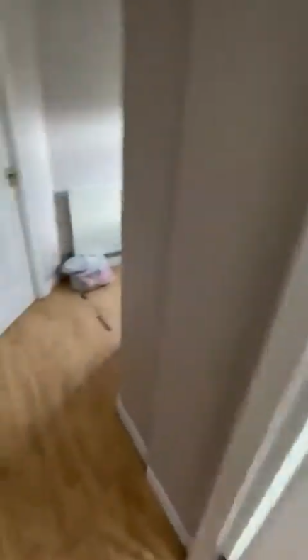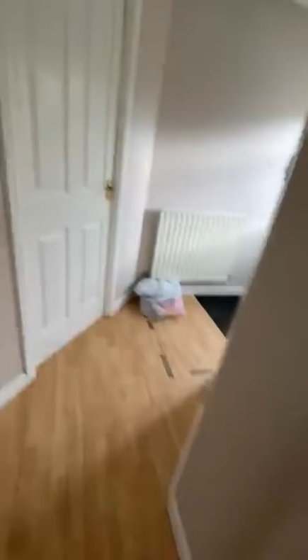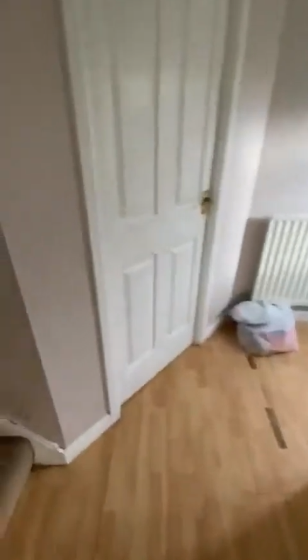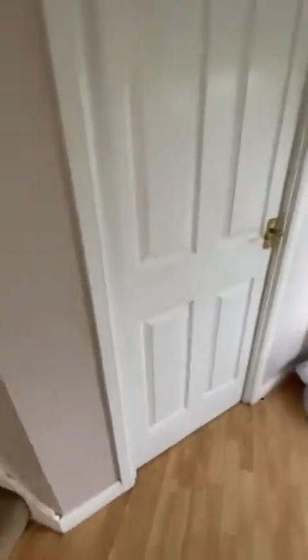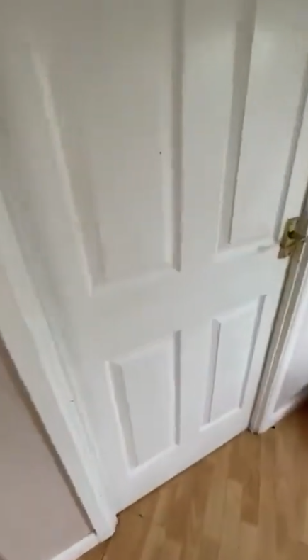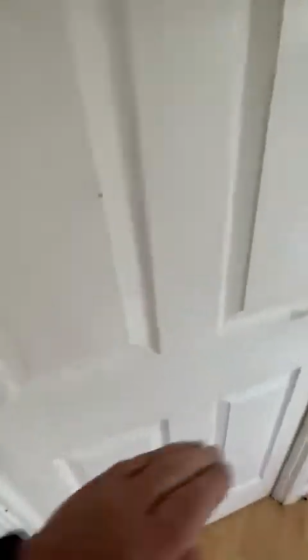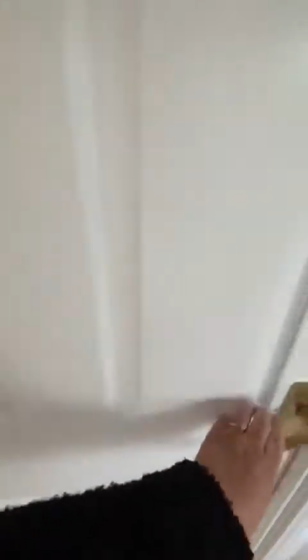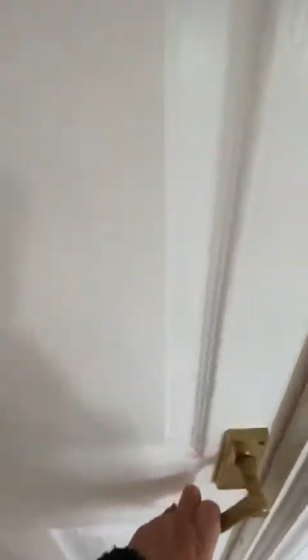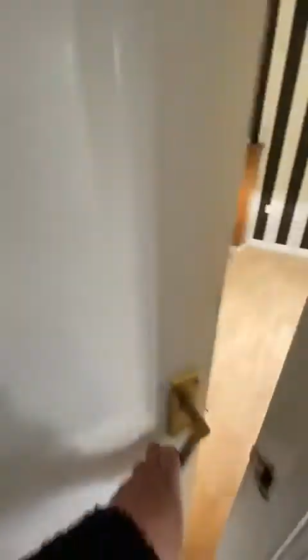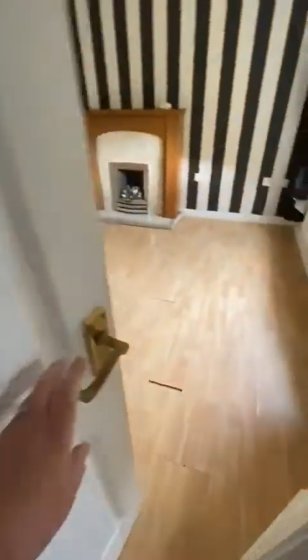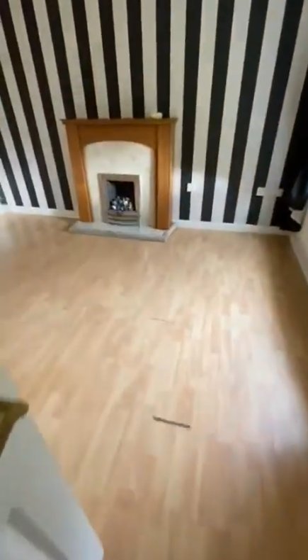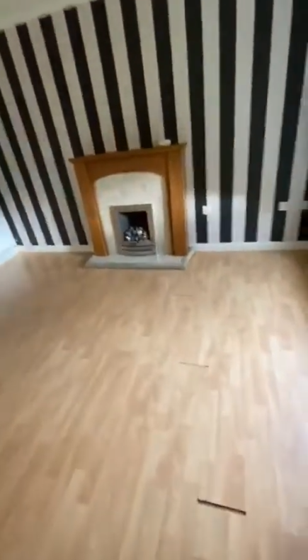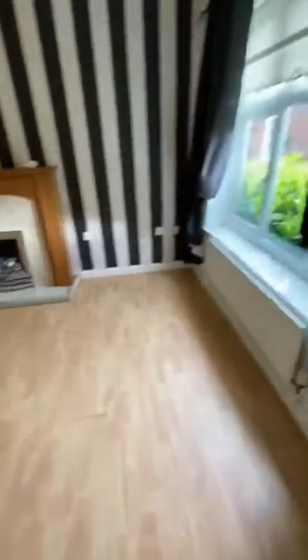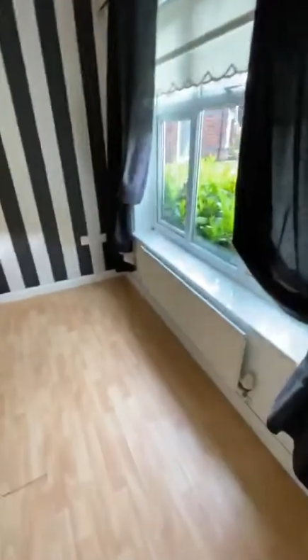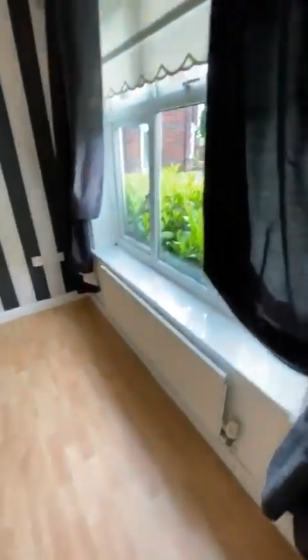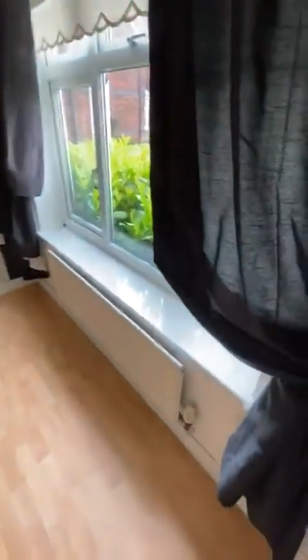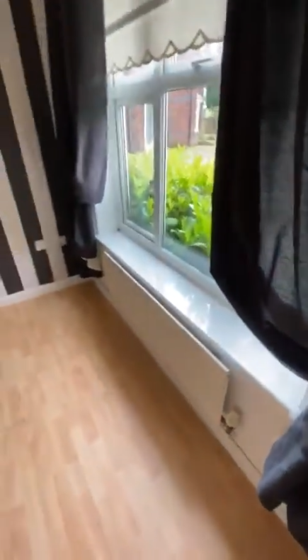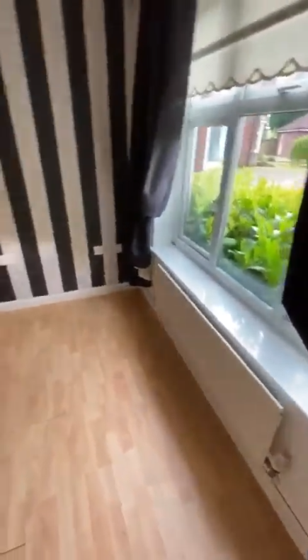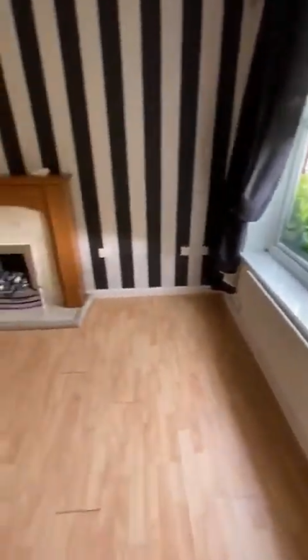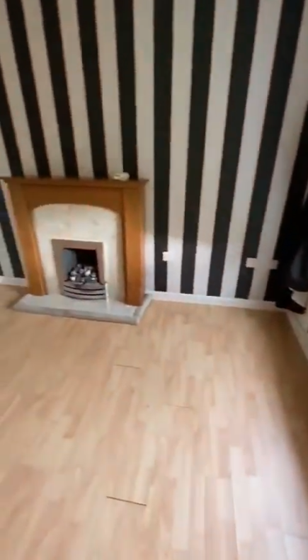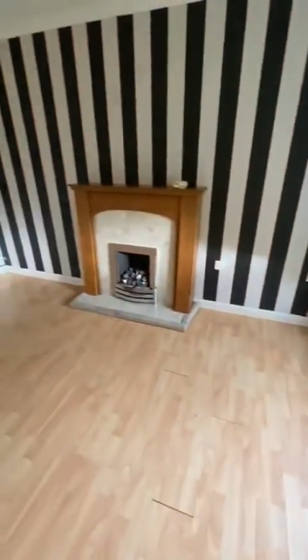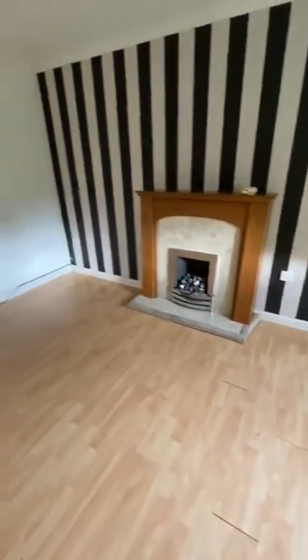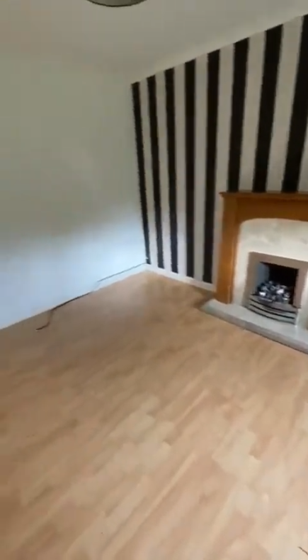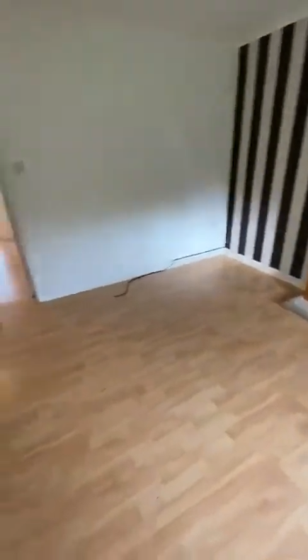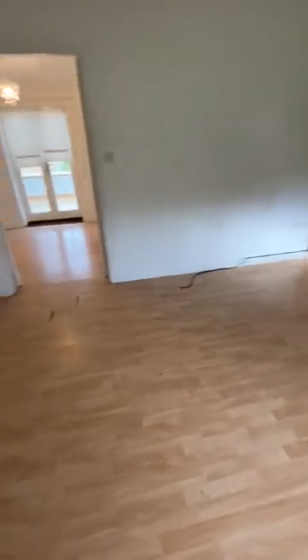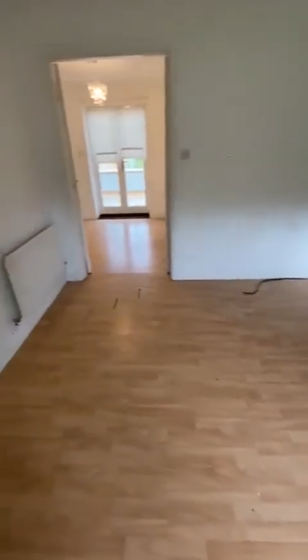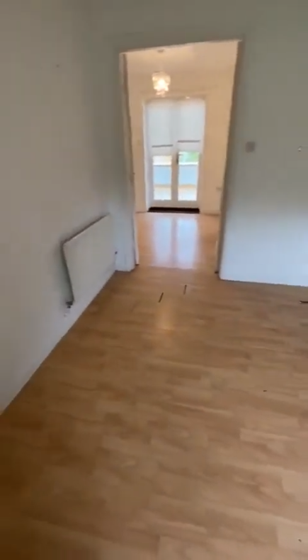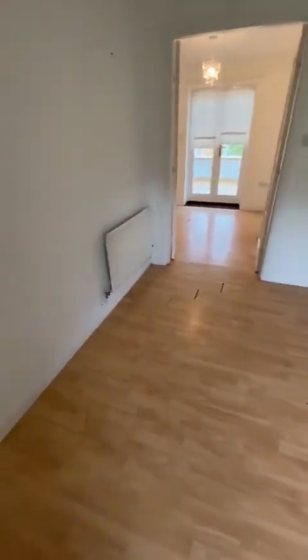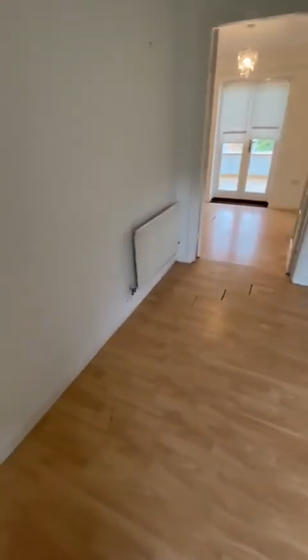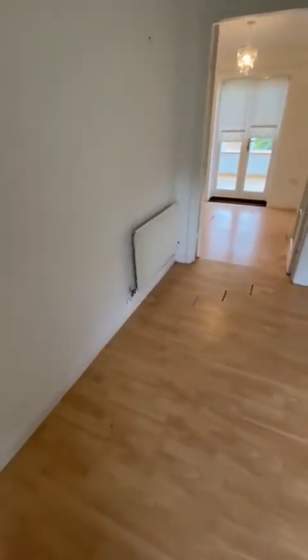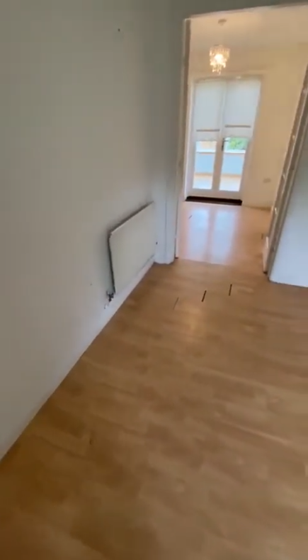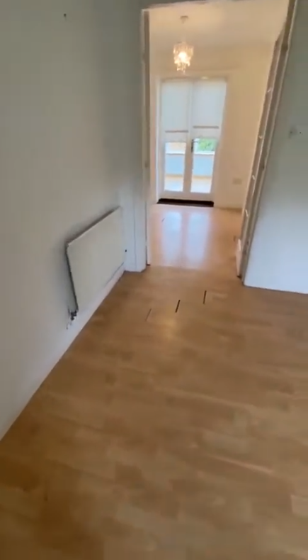Into the lounge. Good size lounge with a window to the front, feature fireplace, good square room with a gas radiator.